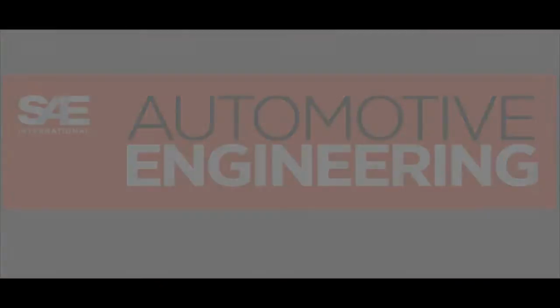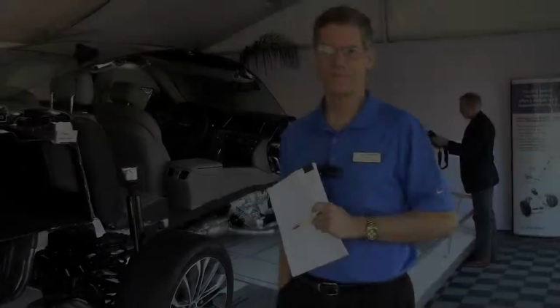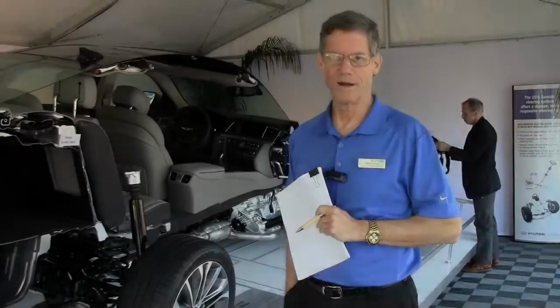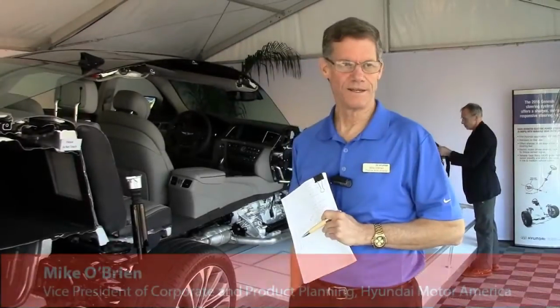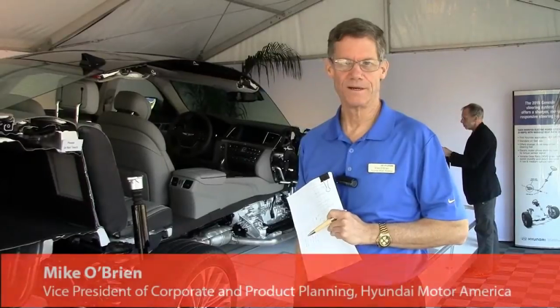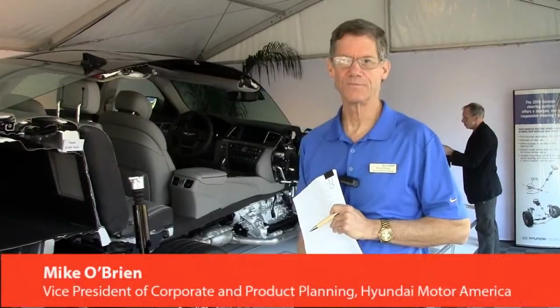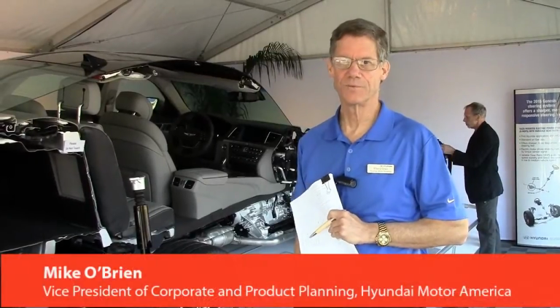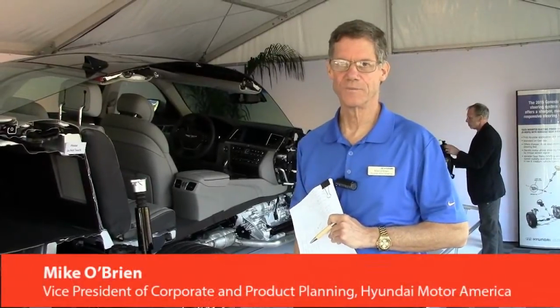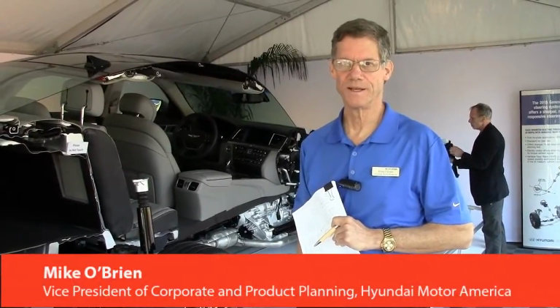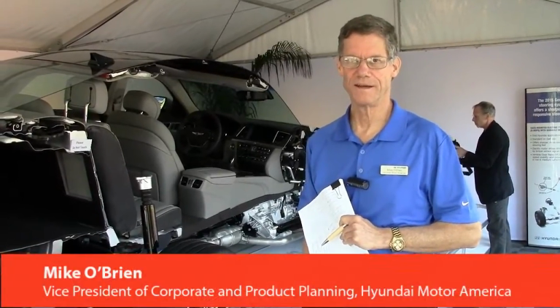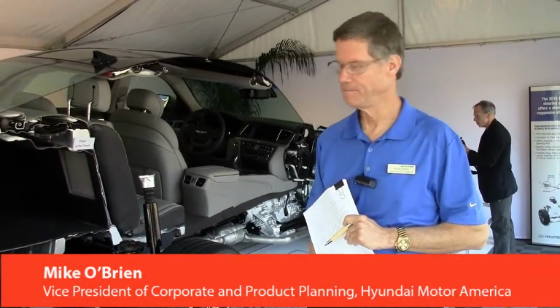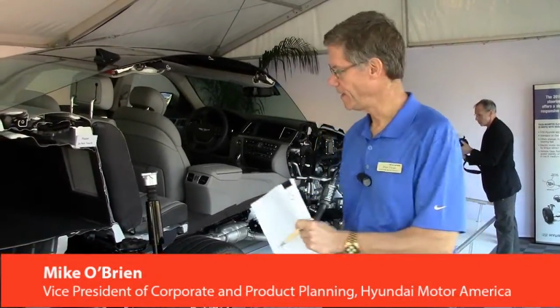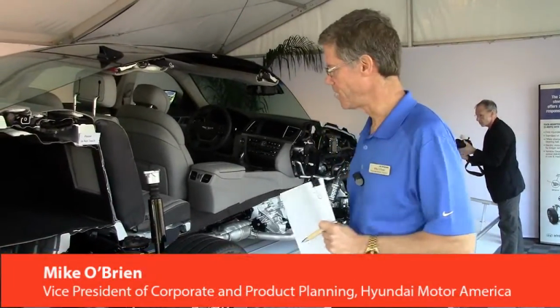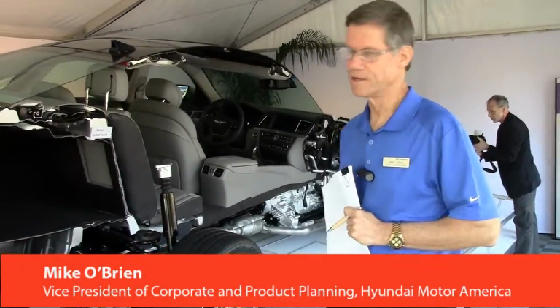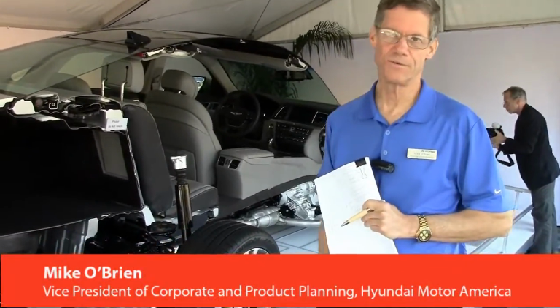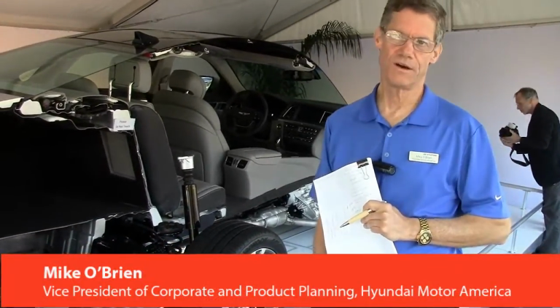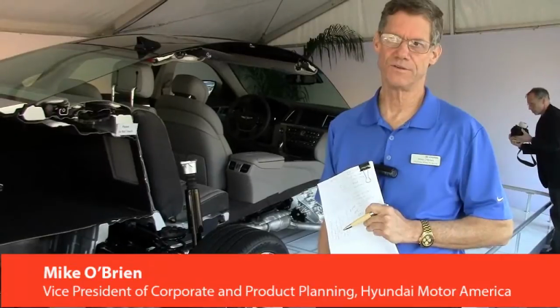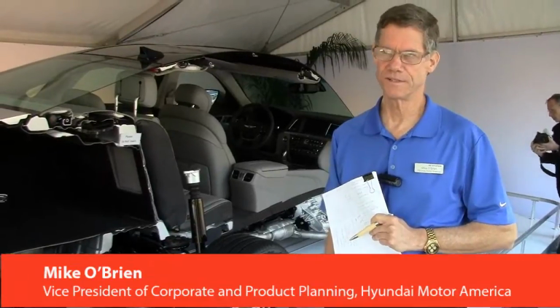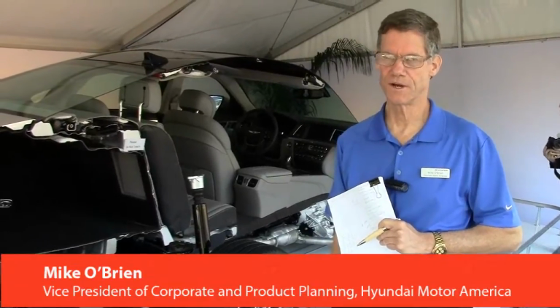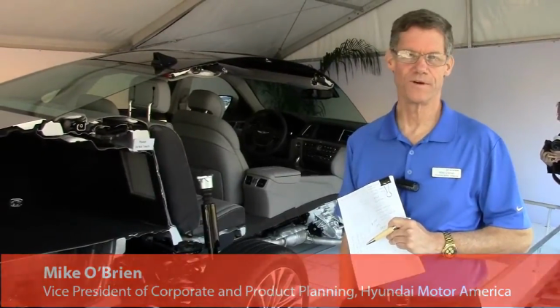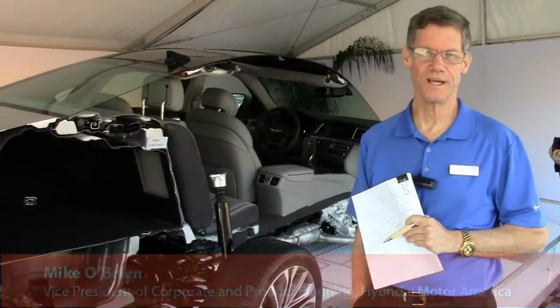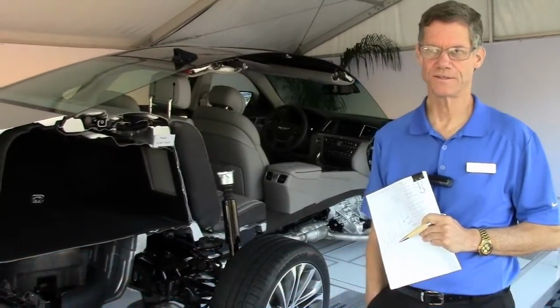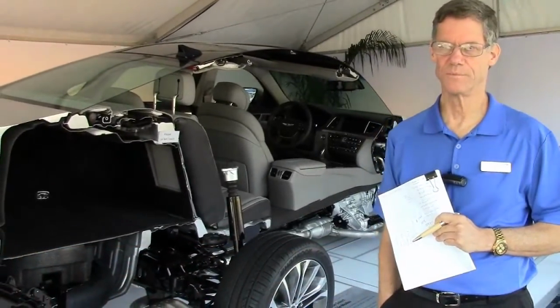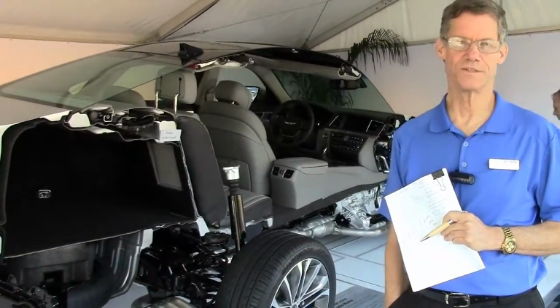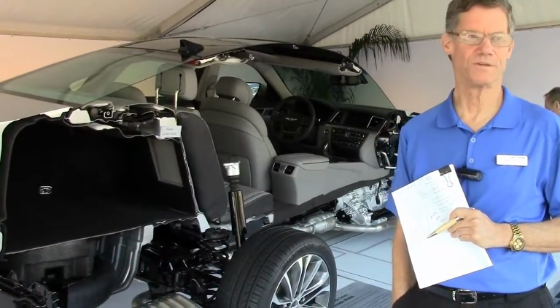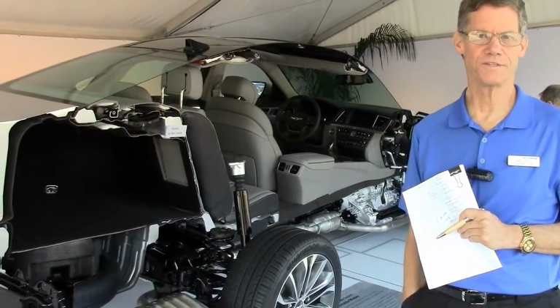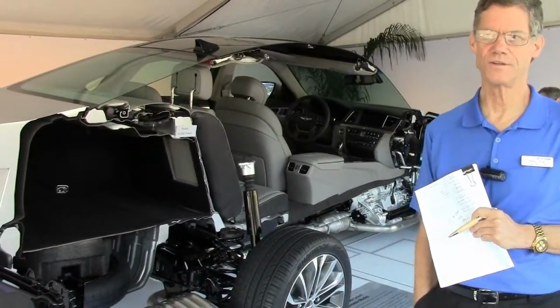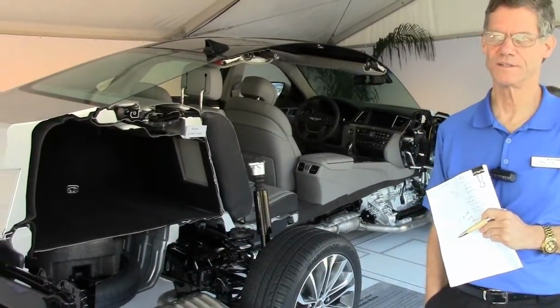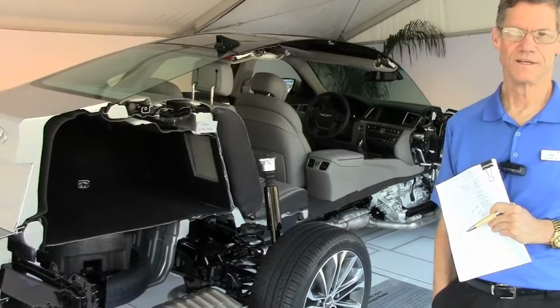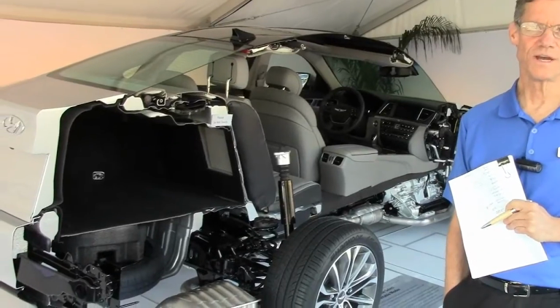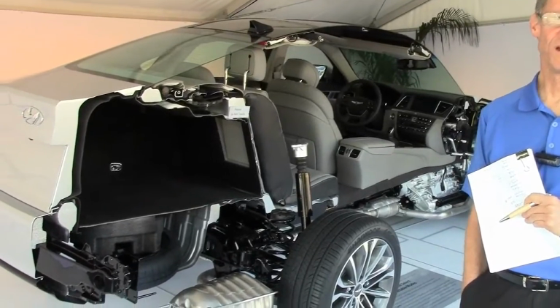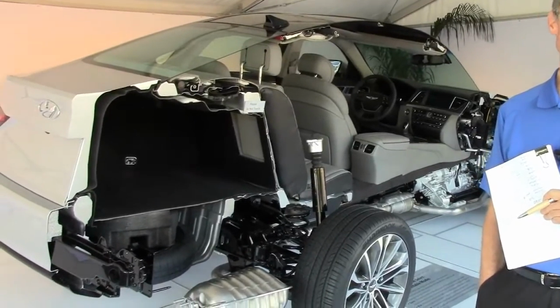My name is Mike O'Brien and I'm Vice President of Product and Corporate Planning at Hyundai. We're standing in front of a cutaway of the all-new Genesis. The code name for it is DH. It replaces the old Genesis that launched in 2009 model year.